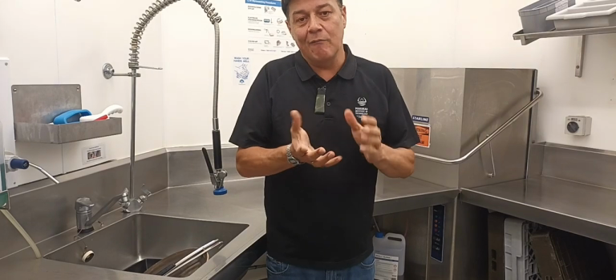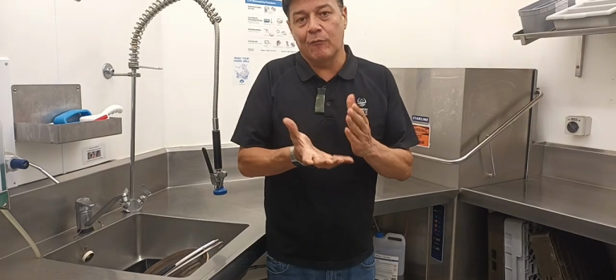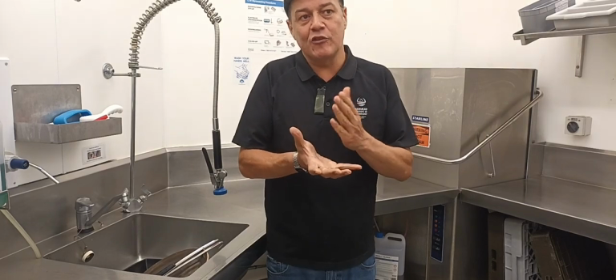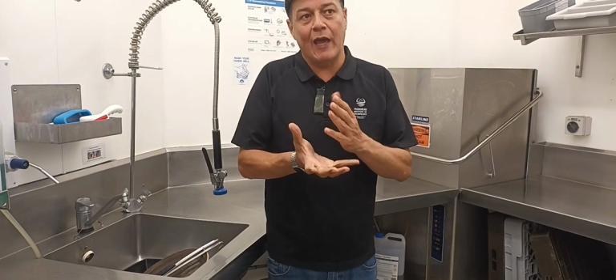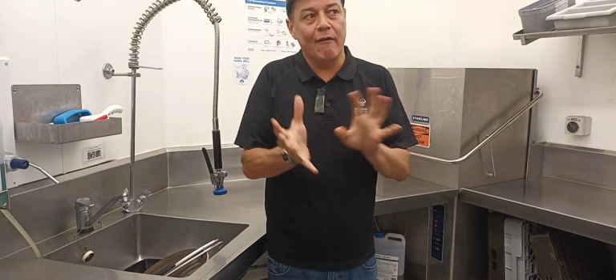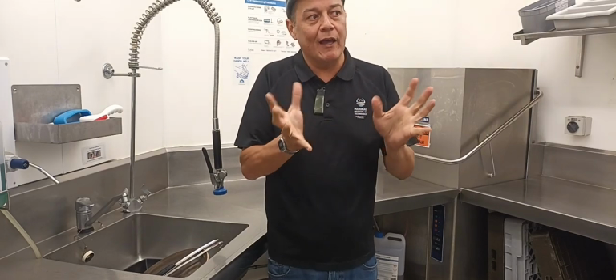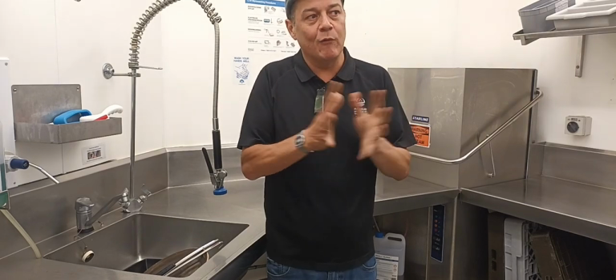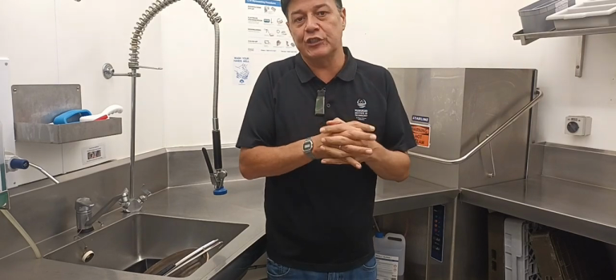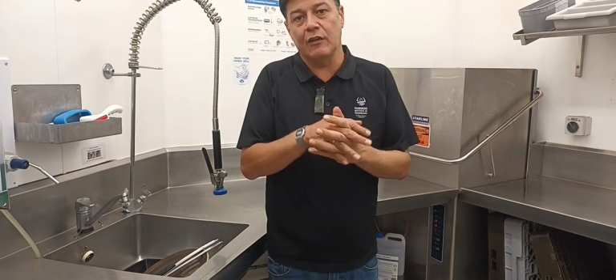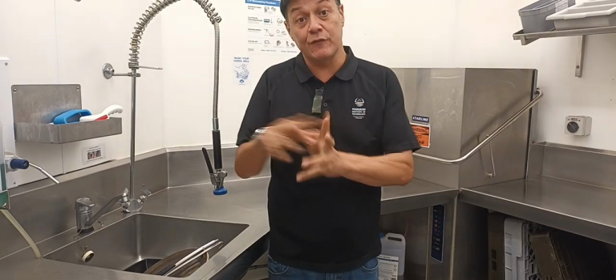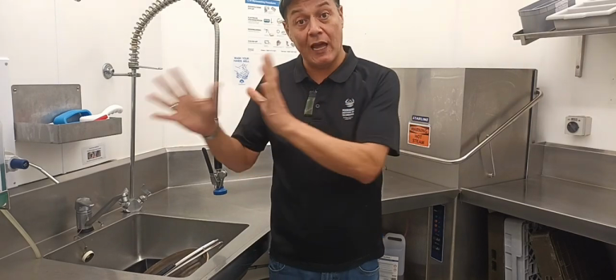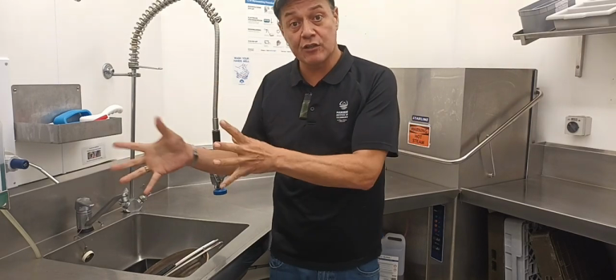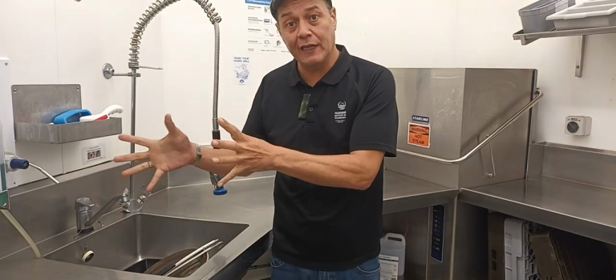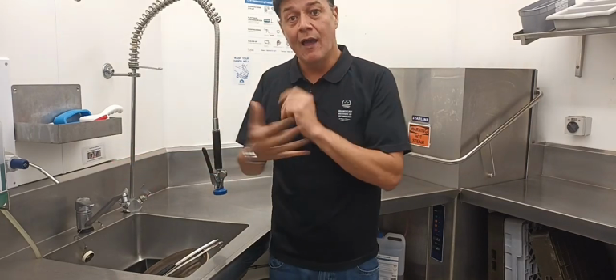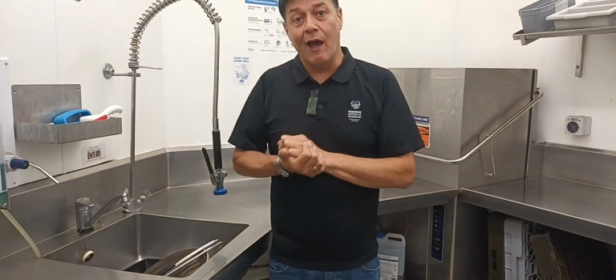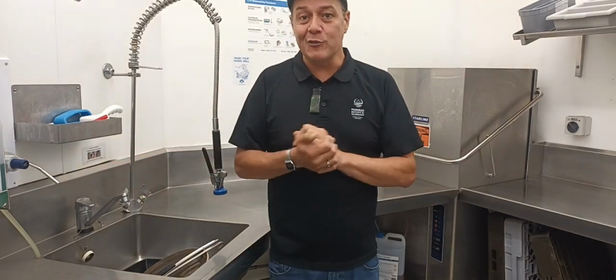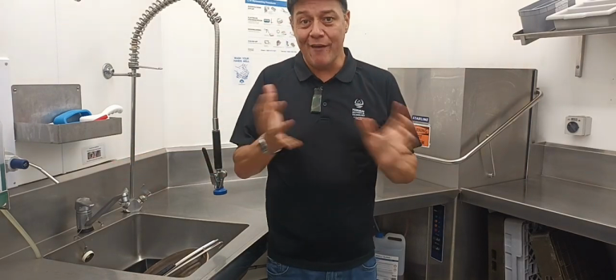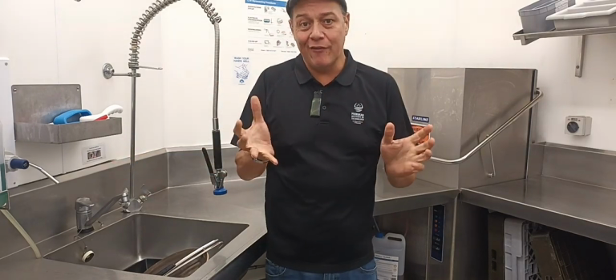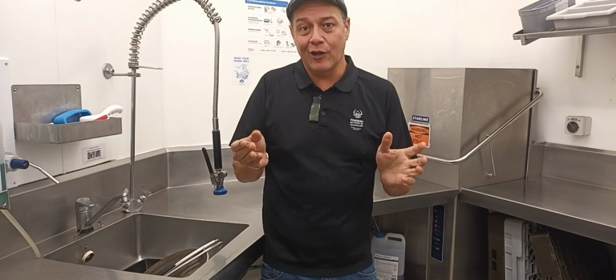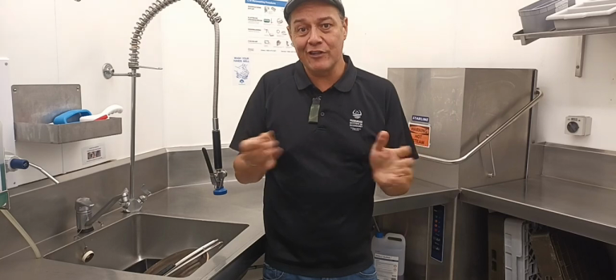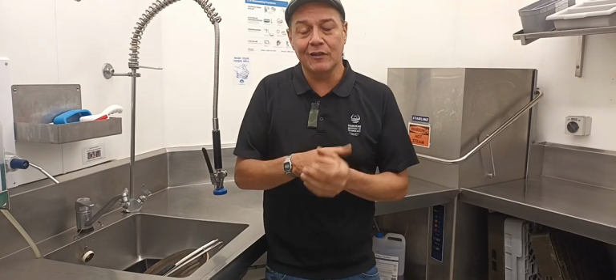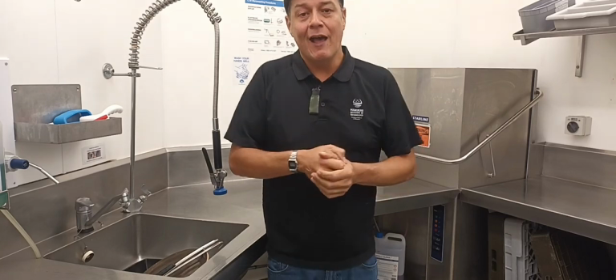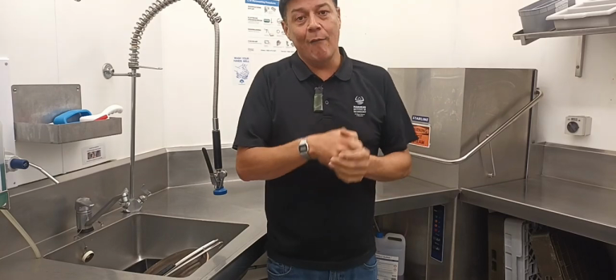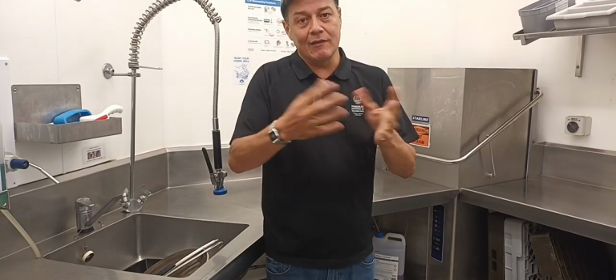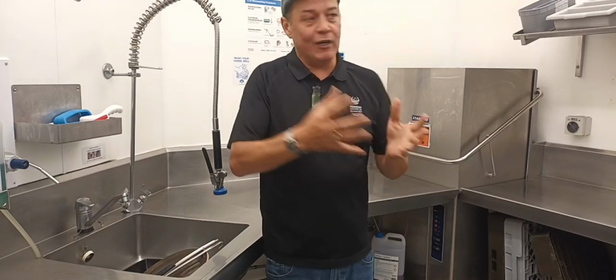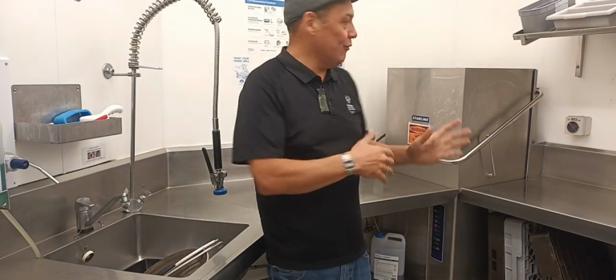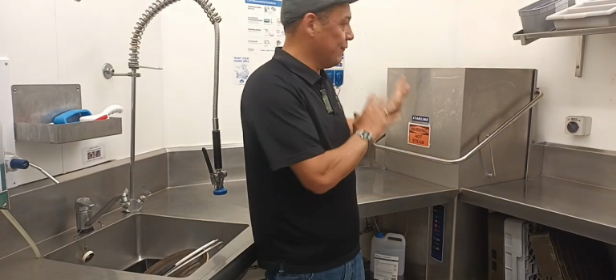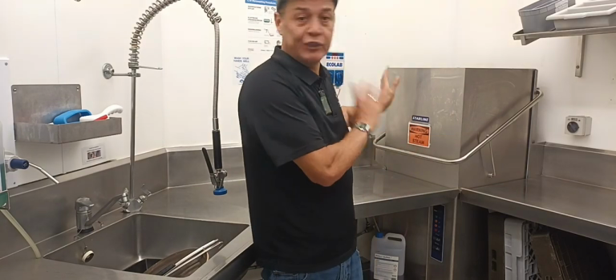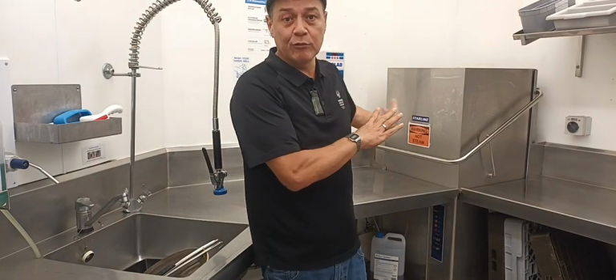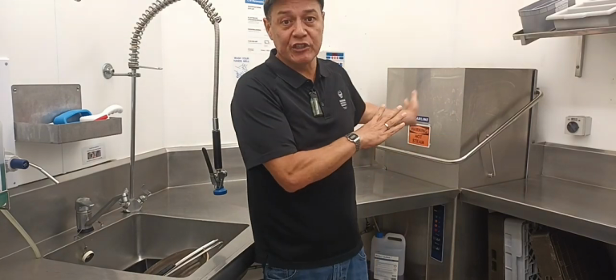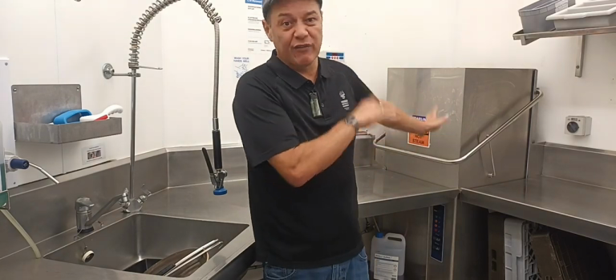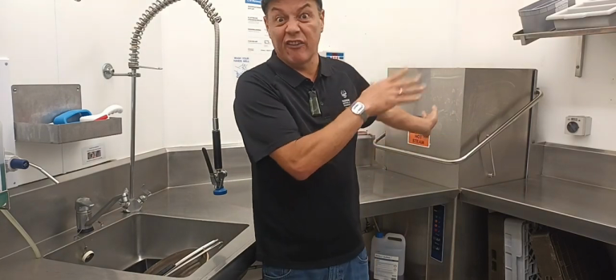Sometimes you will have washers that are used for glasses only, which we have here in the Dine restaurant, and some that are used for general, which is for everything.